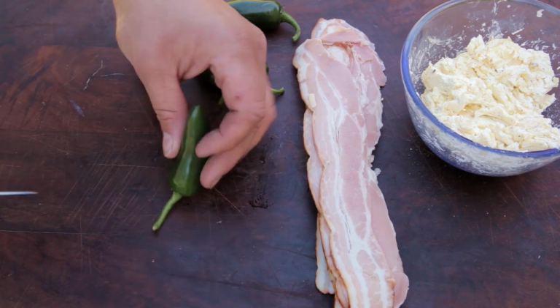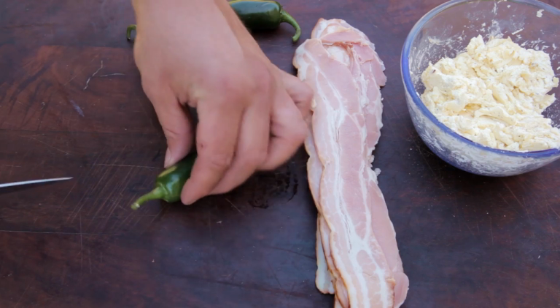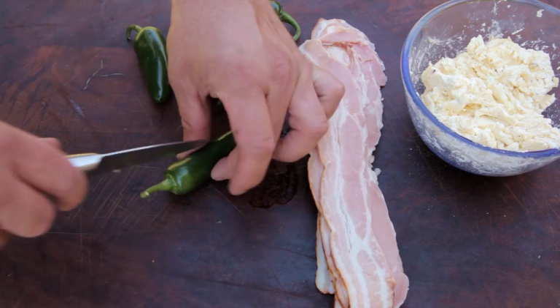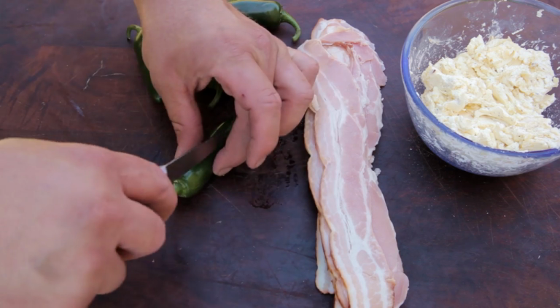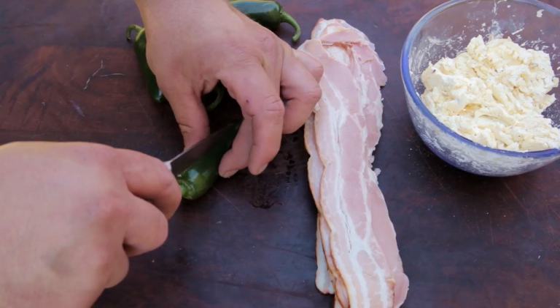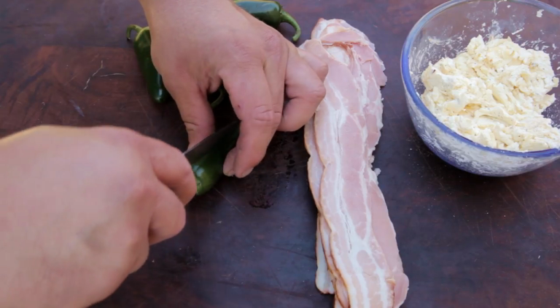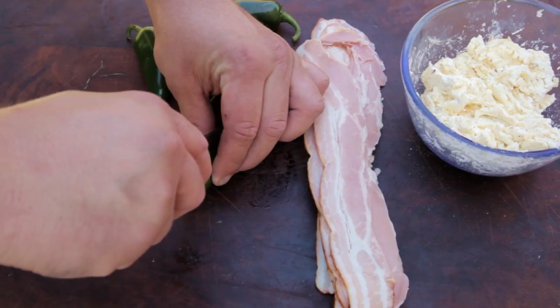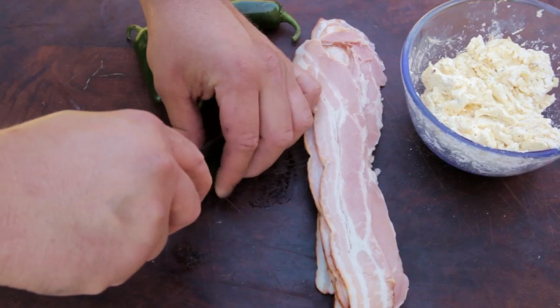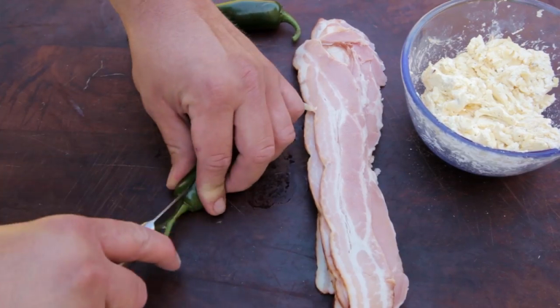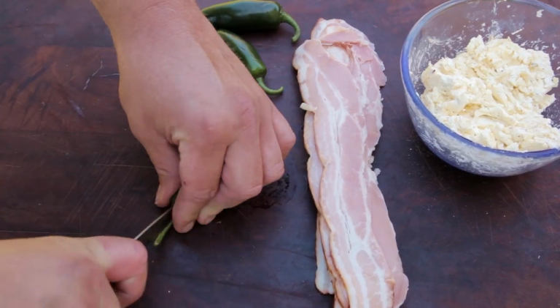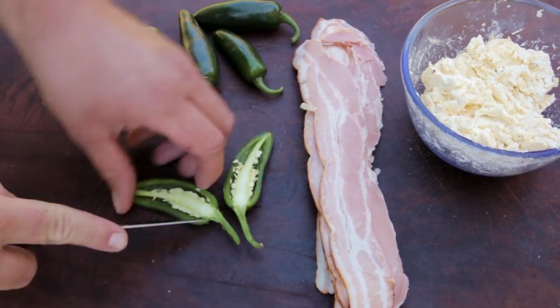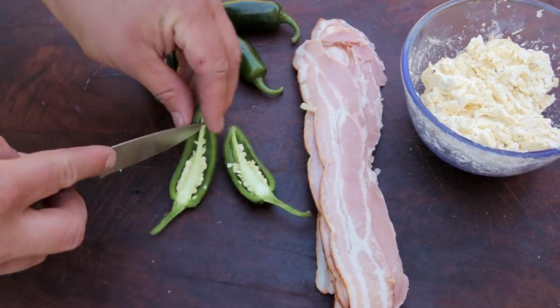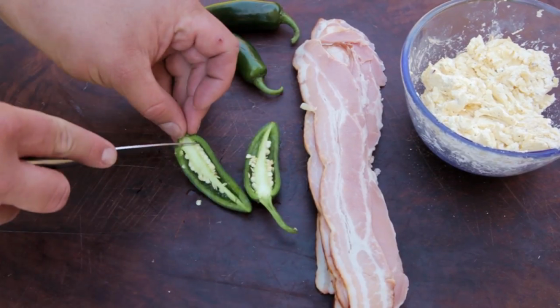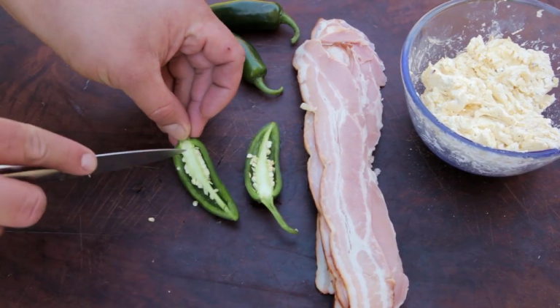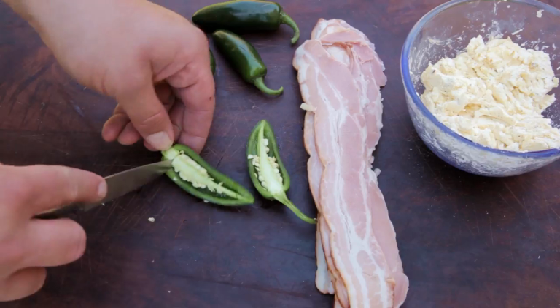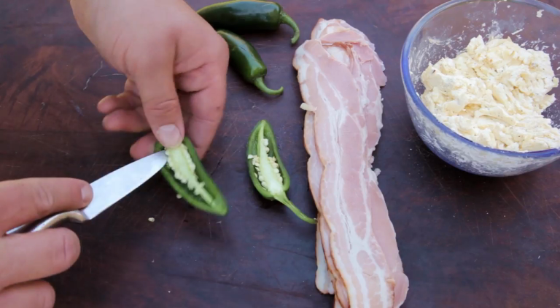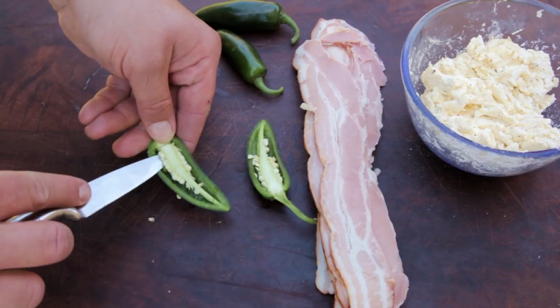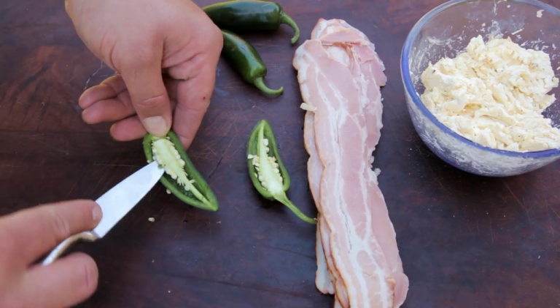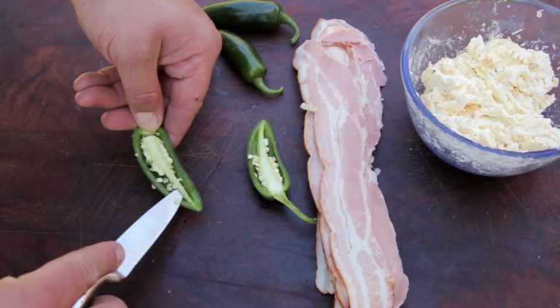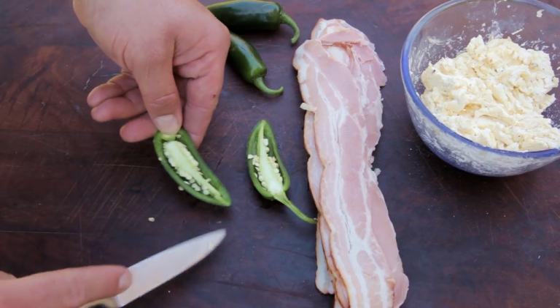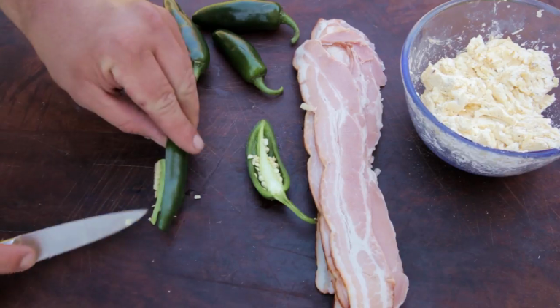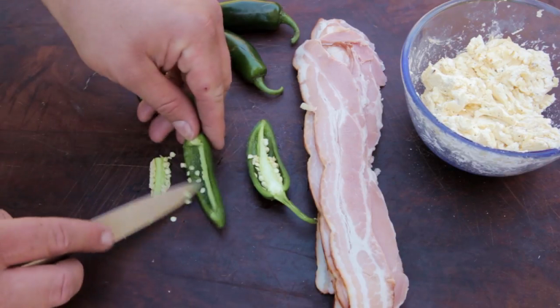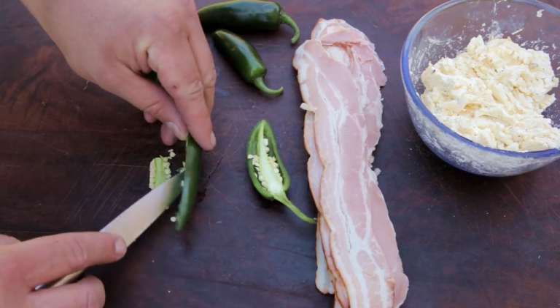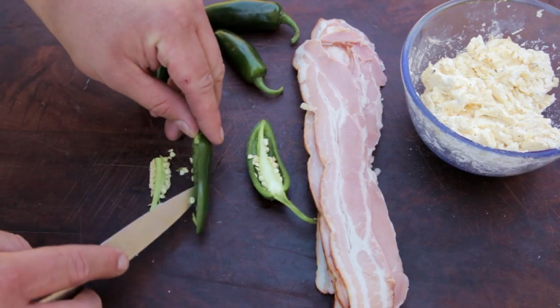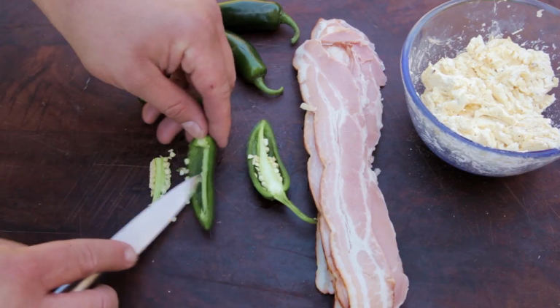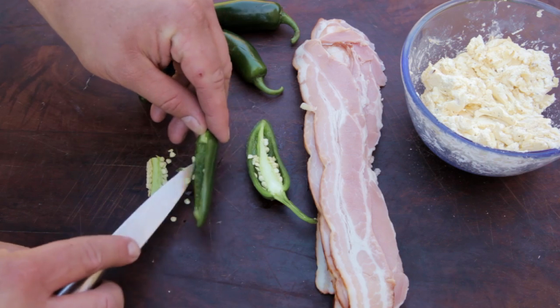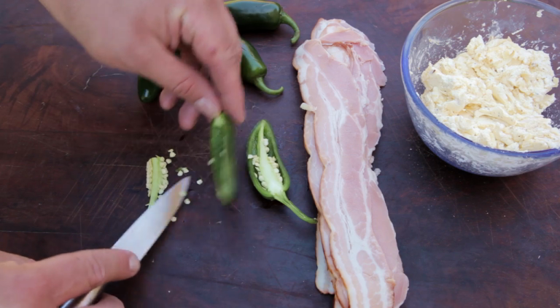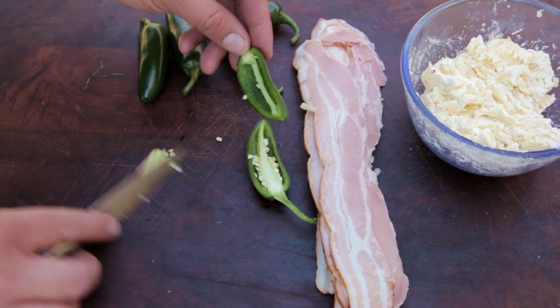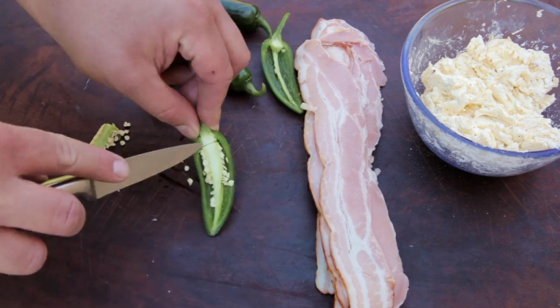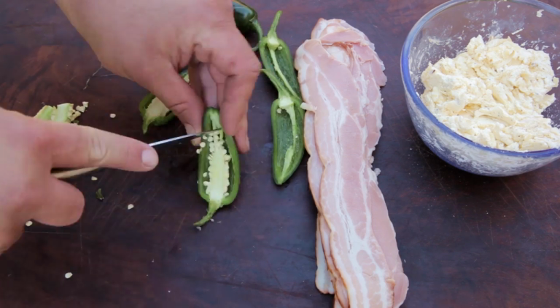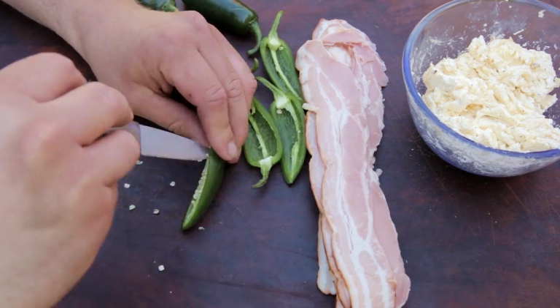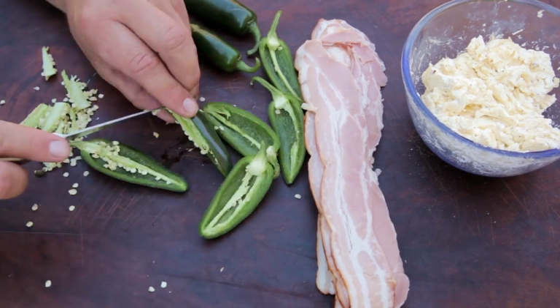Next, you'll need some jalapeños. Slice them in half, trying your best to cut the stem in half as well. To de-seed them, cut across the top and then run your knife along the inside edge. The seeds and the white flesh will simply then fall off. Repeat with the rest of the jalapeños.